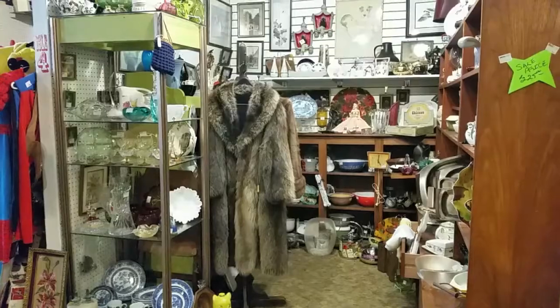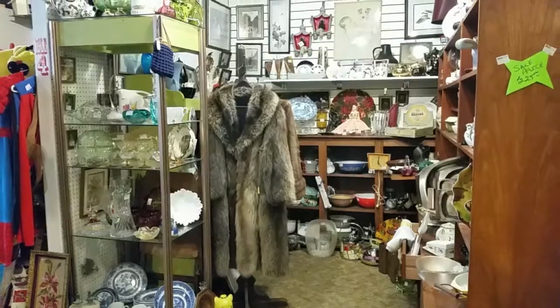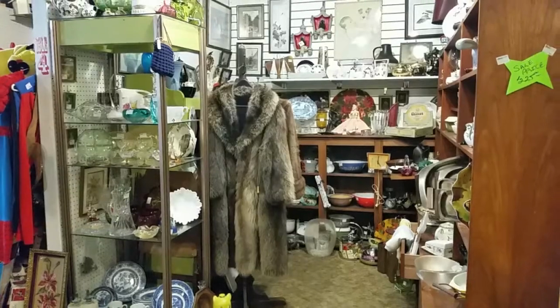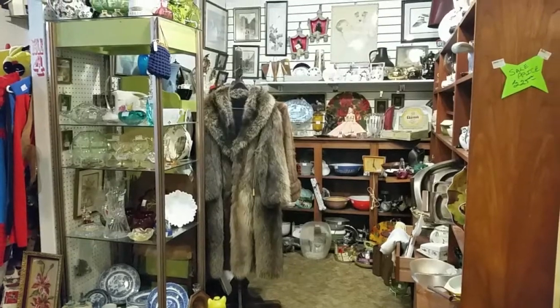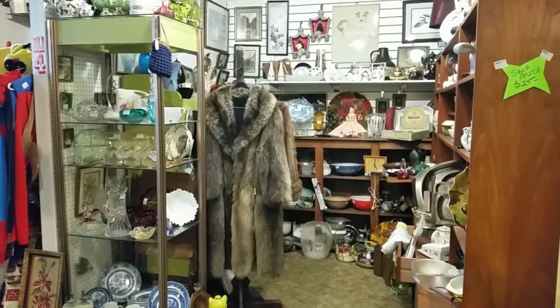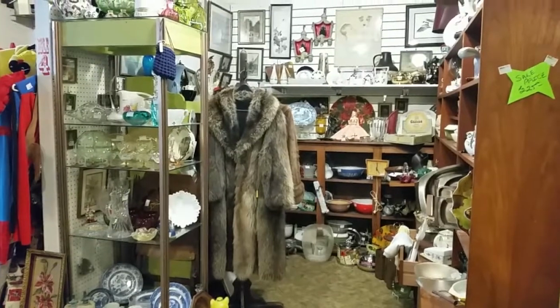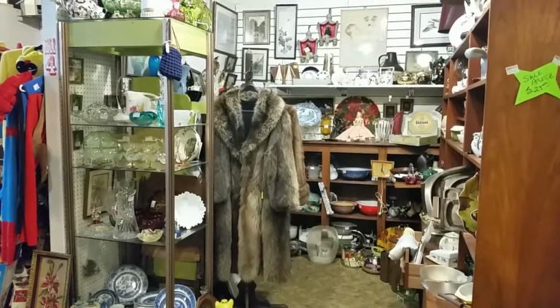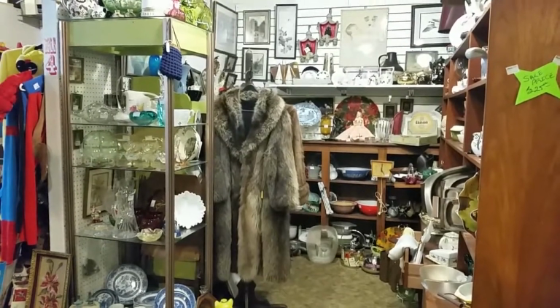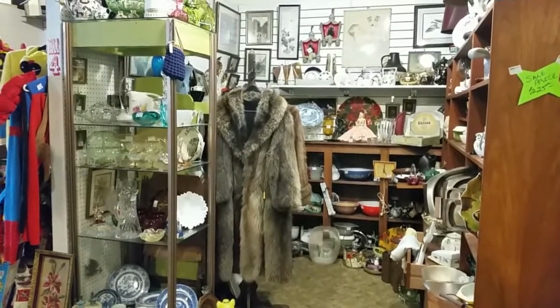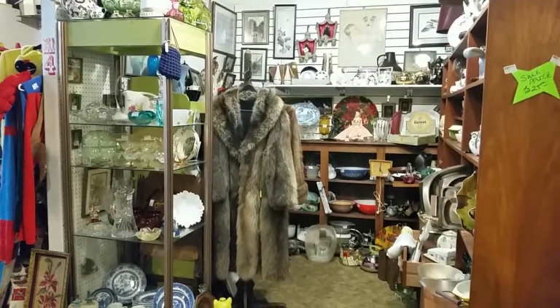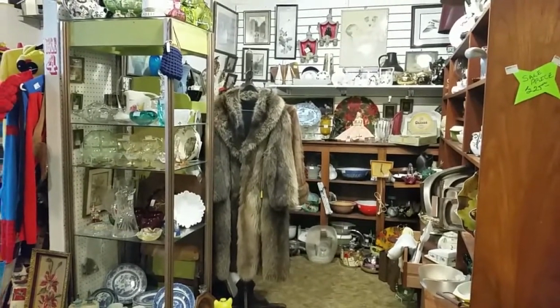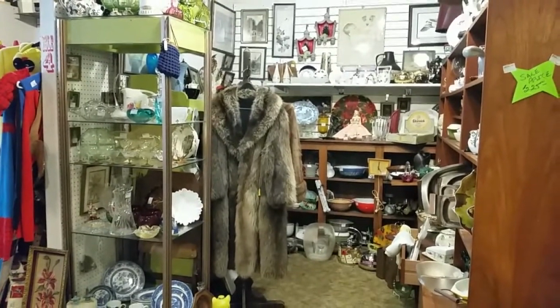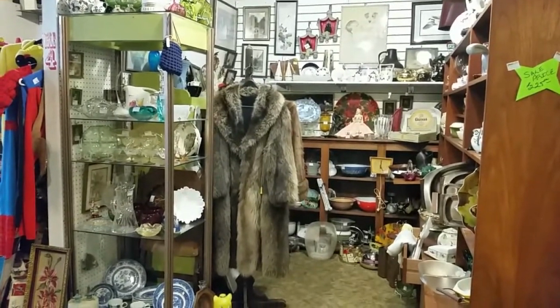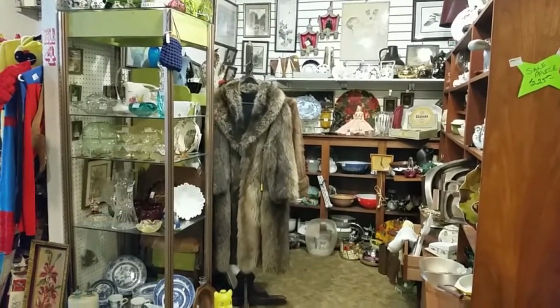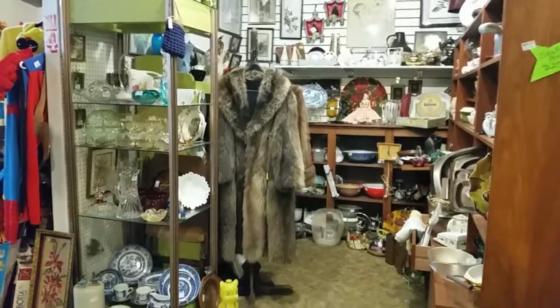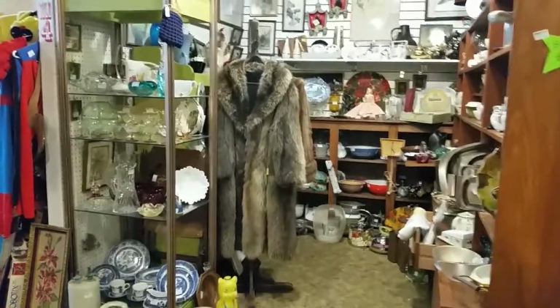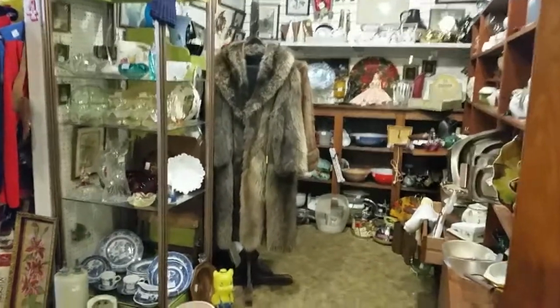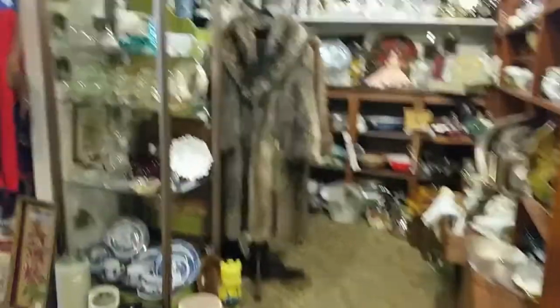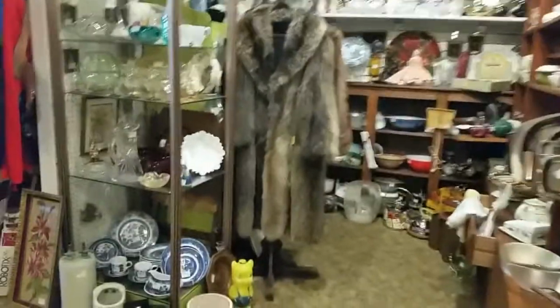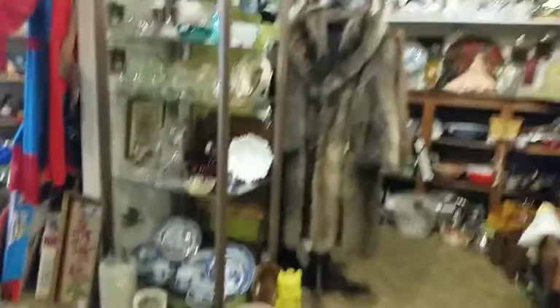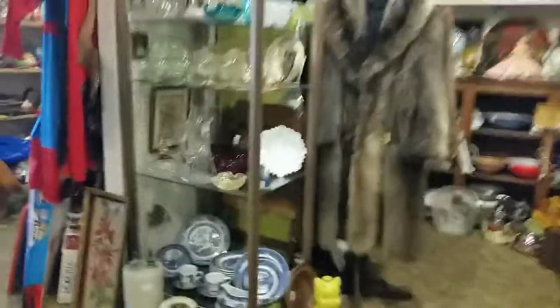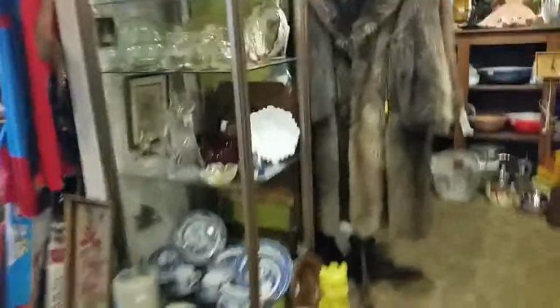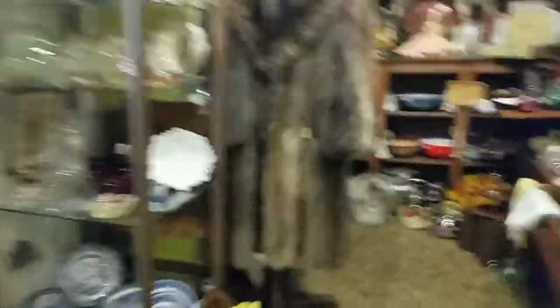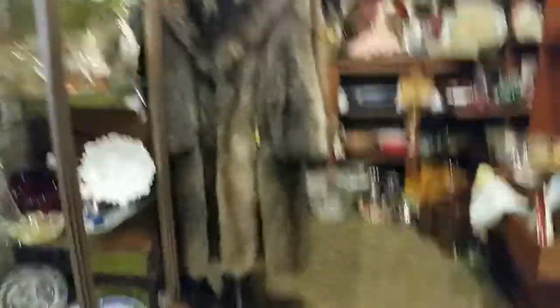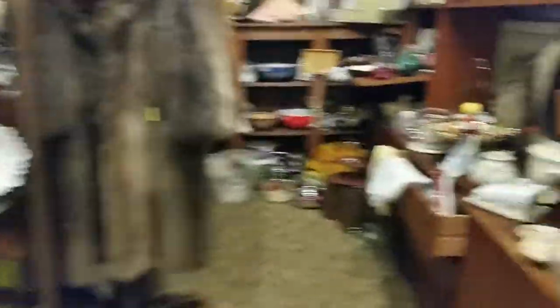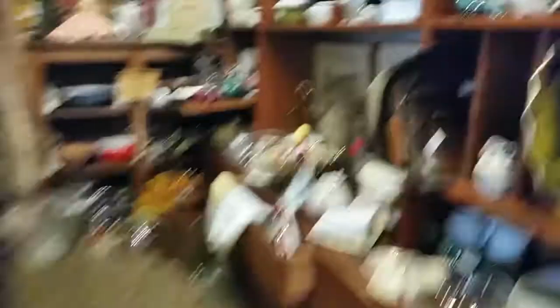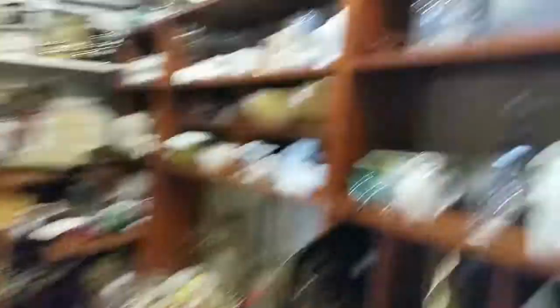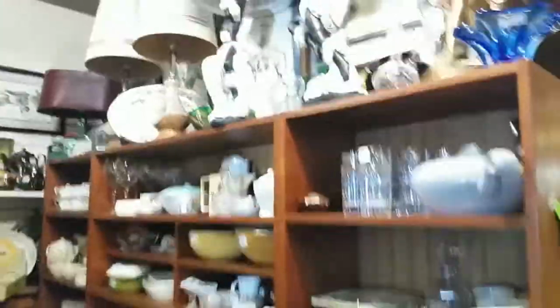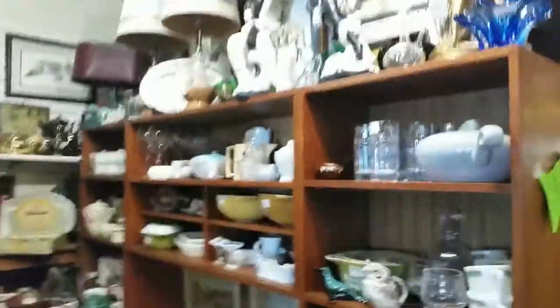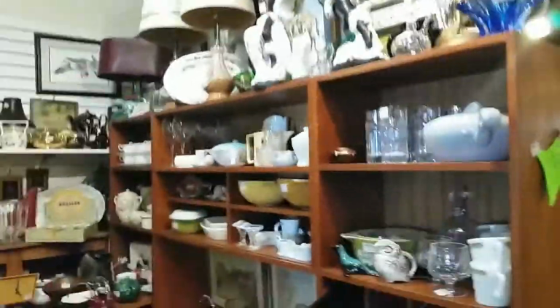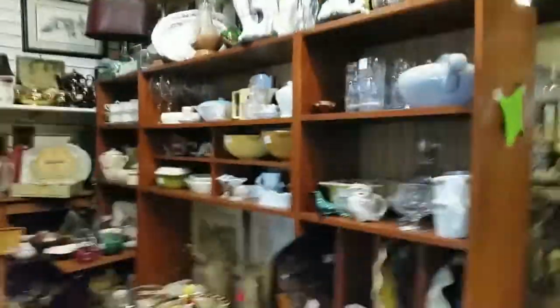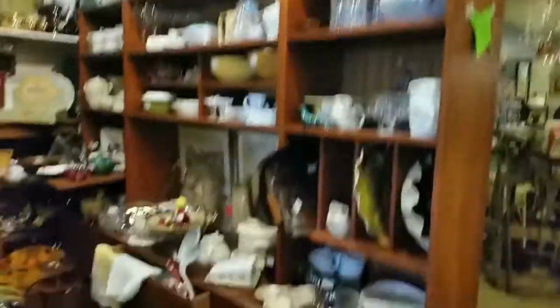So here we are at Strathway Antique Mall and we get asked how often the vendors bring new stock in. That's a common question. So I put this booth up a couple days ago.